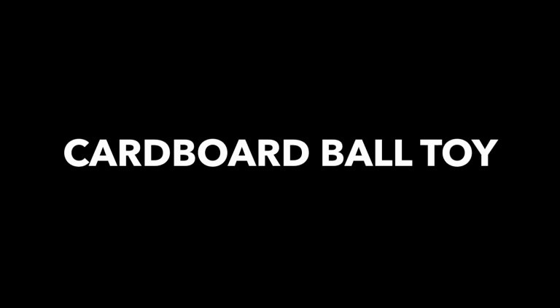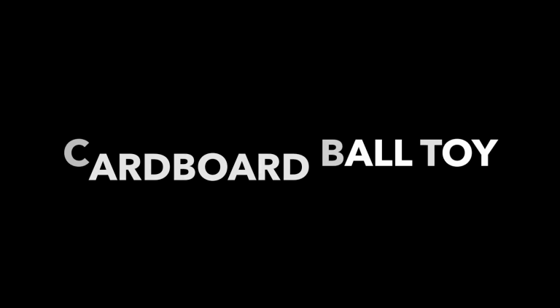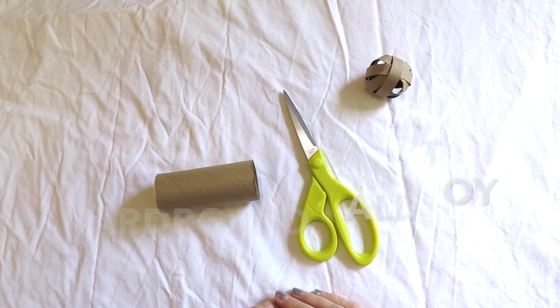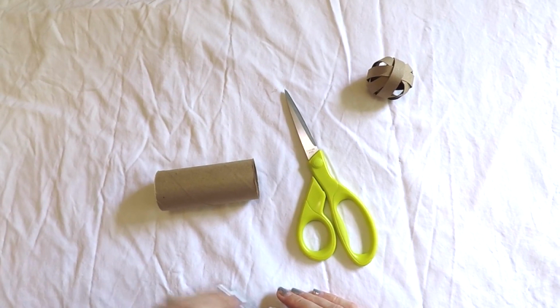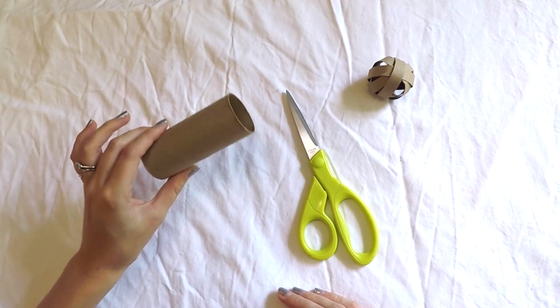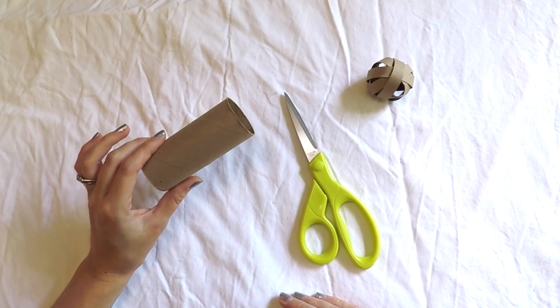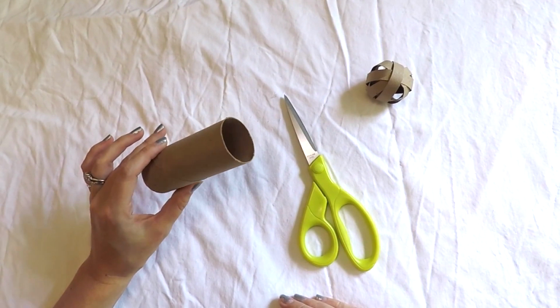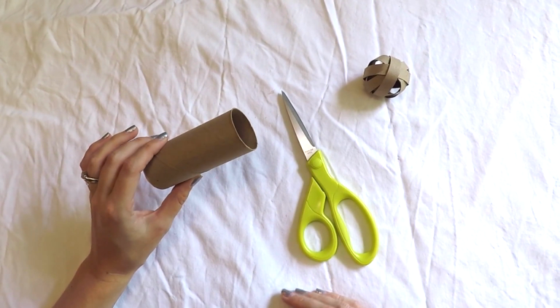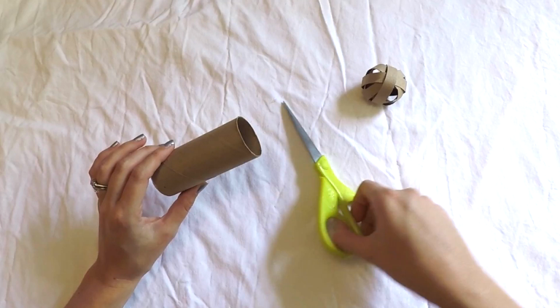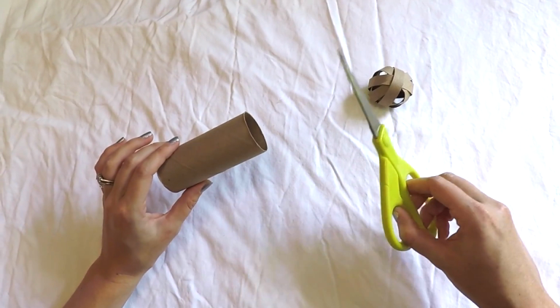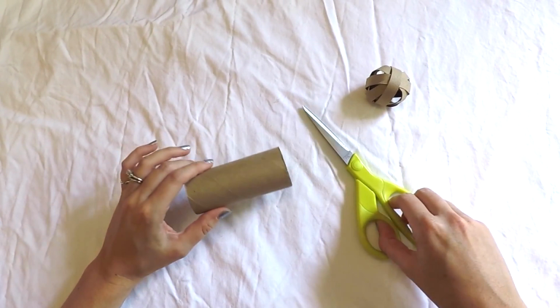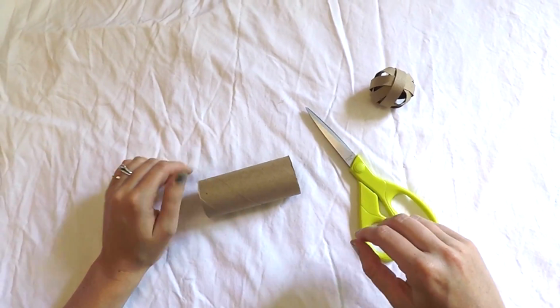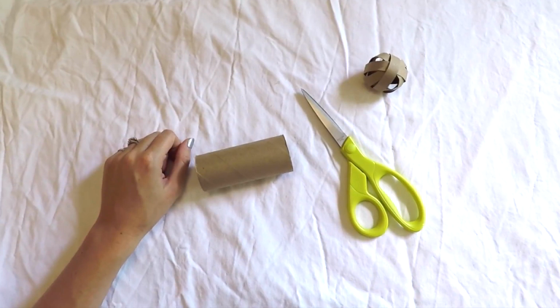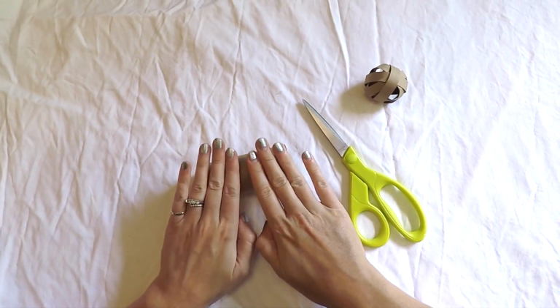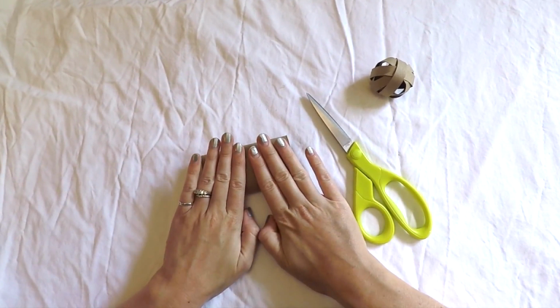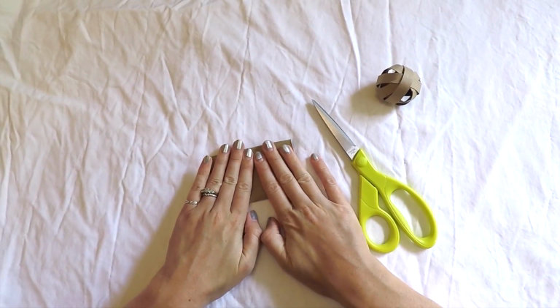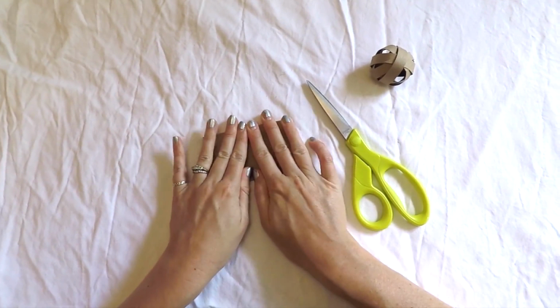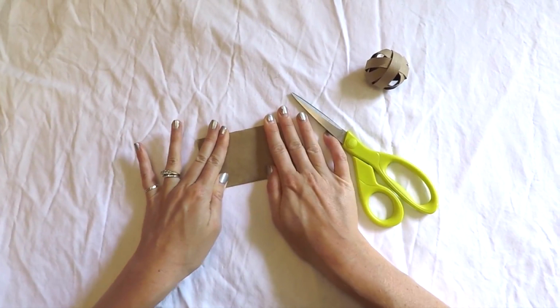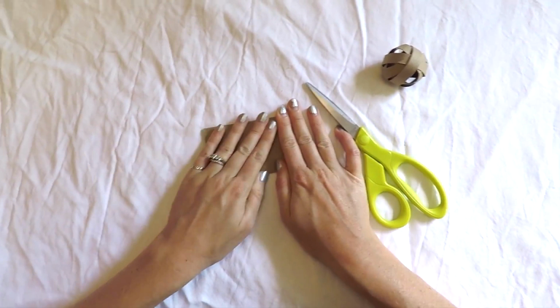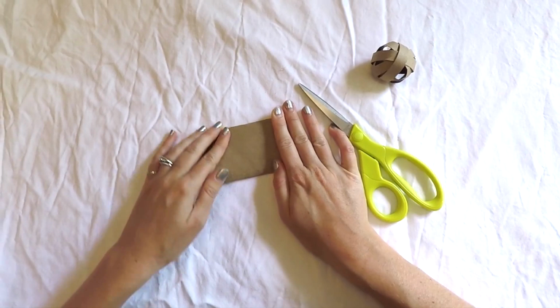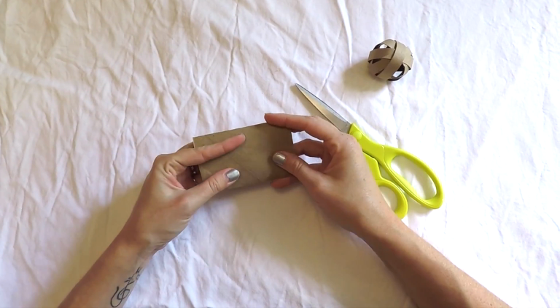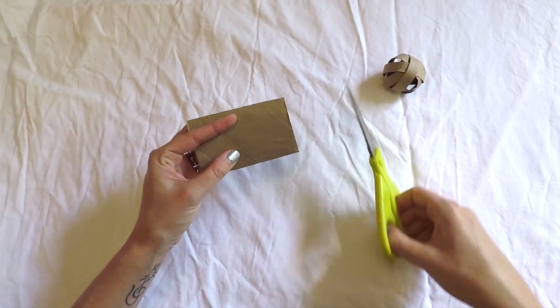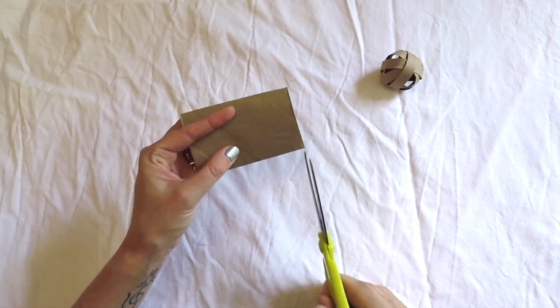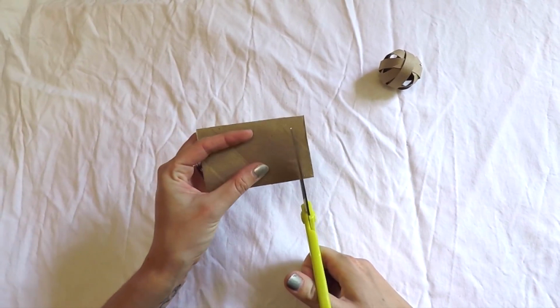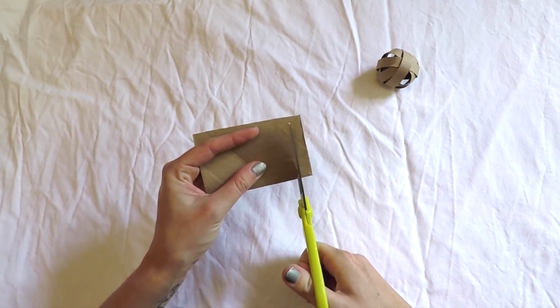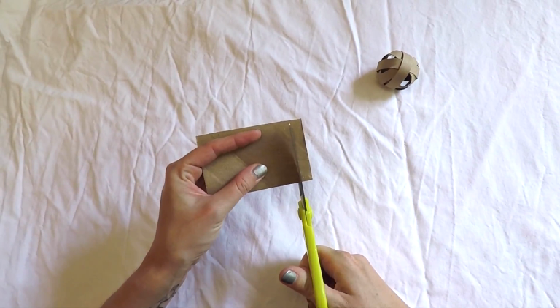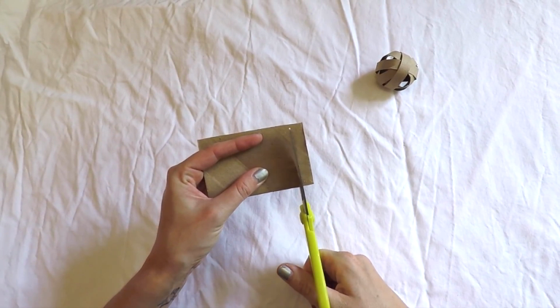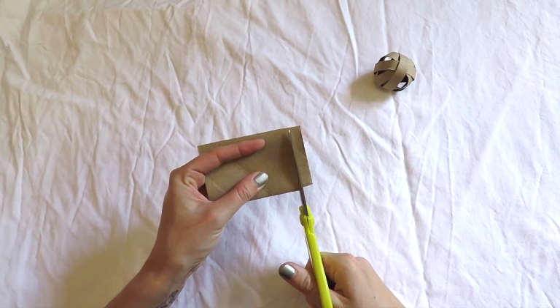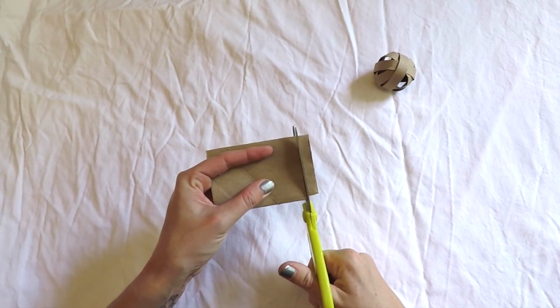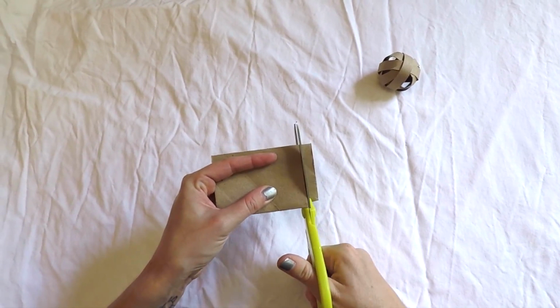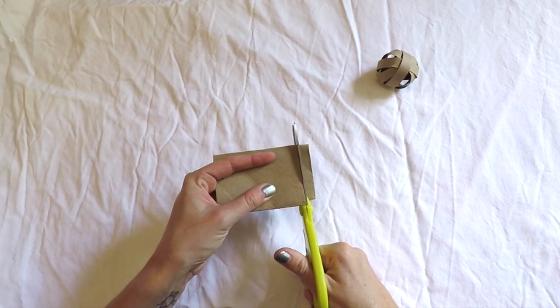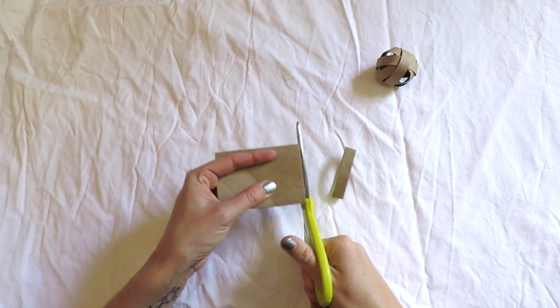For the cardboard ball toy you'll just need a toilet paper roll and a pair of scissors. The first step is to flatten the toilet paper roll. Then you'll want to cut the roll into eight or nine sections of equal width.